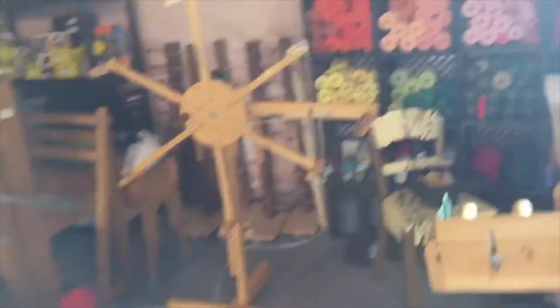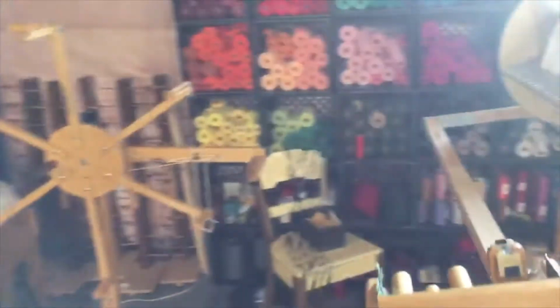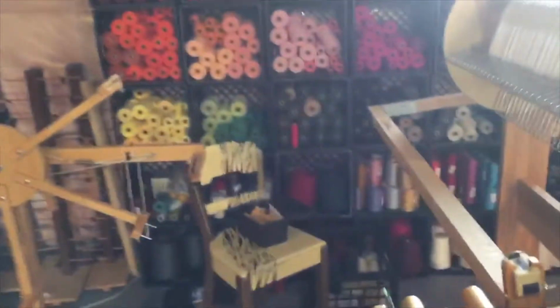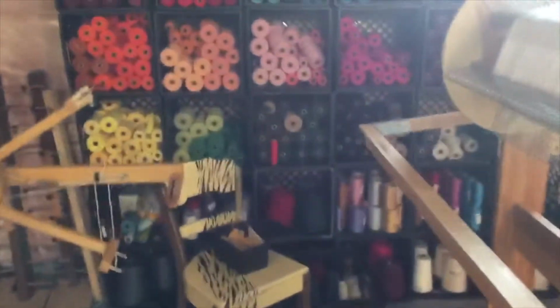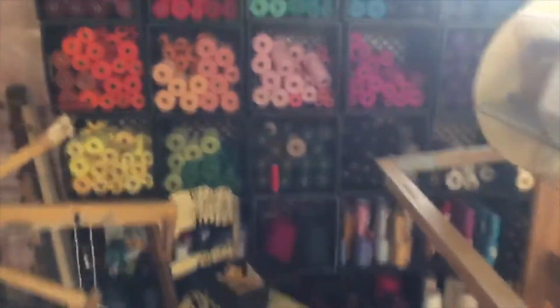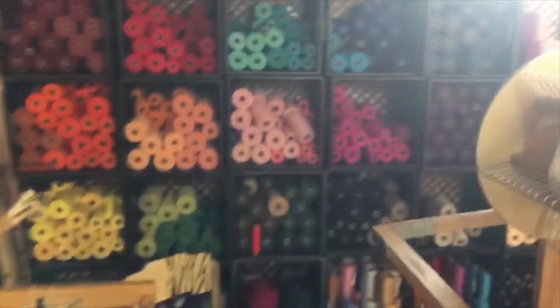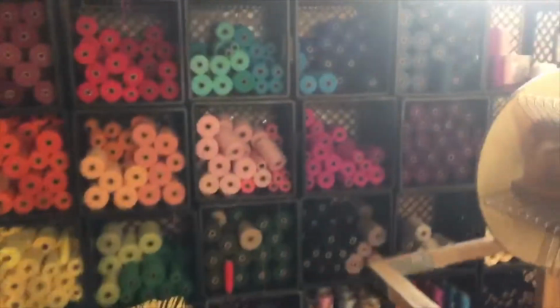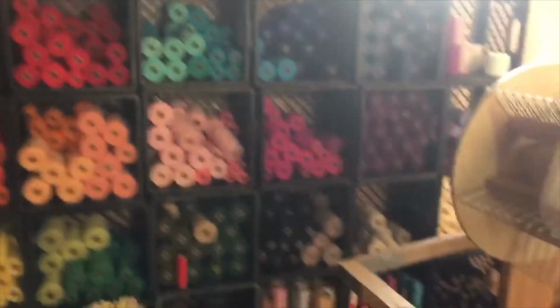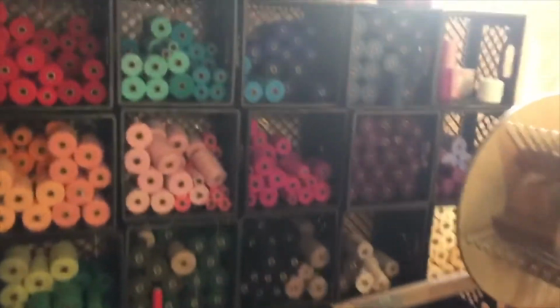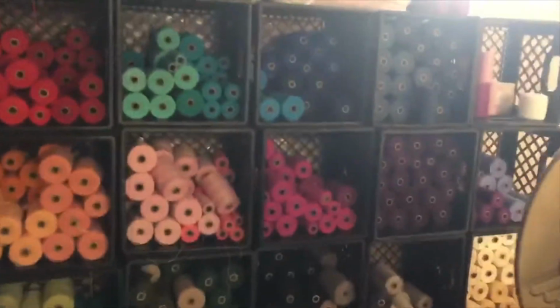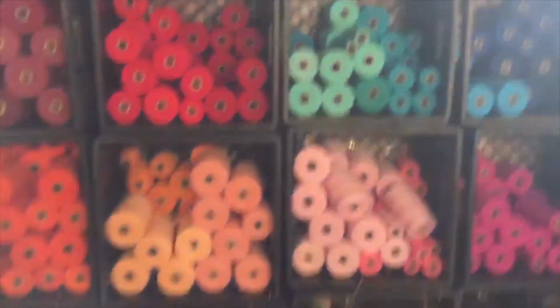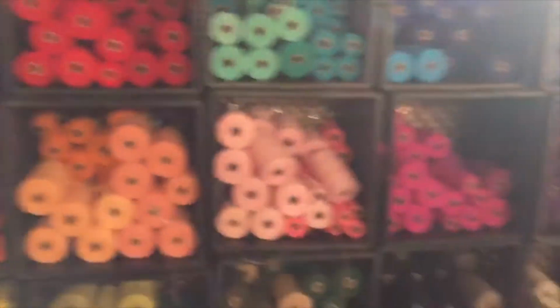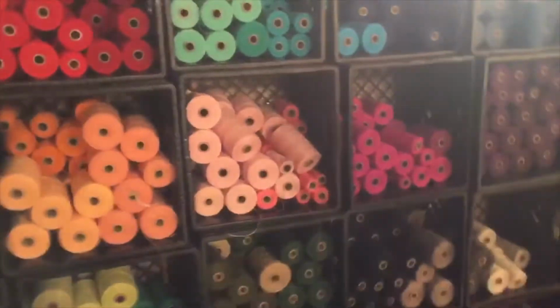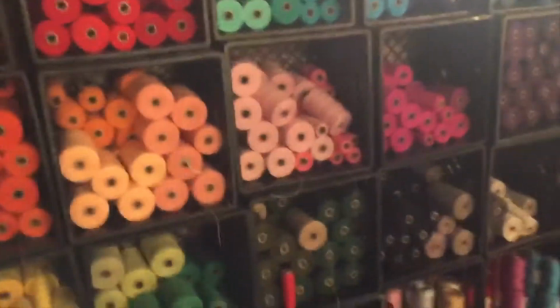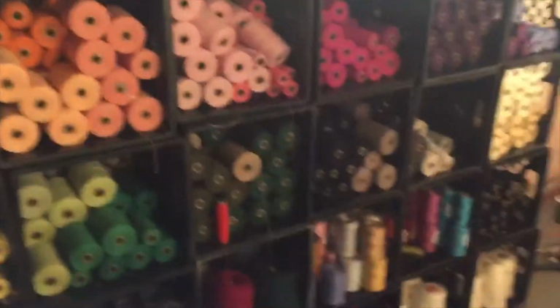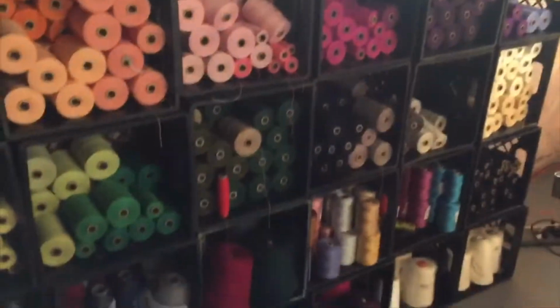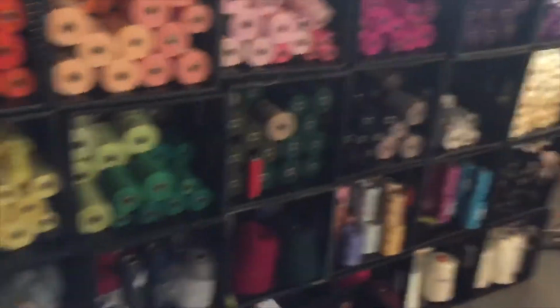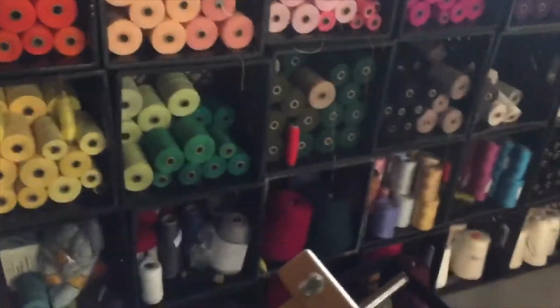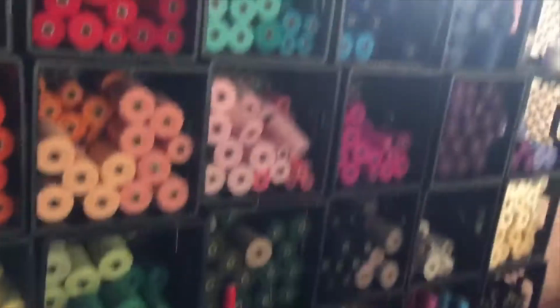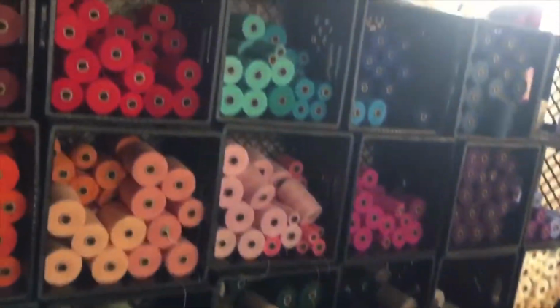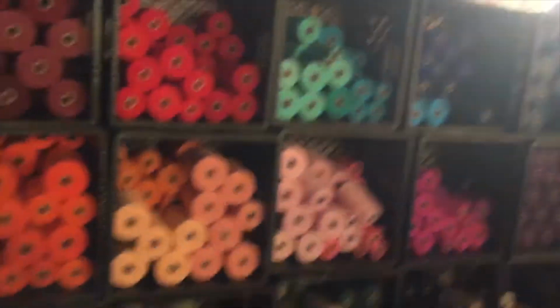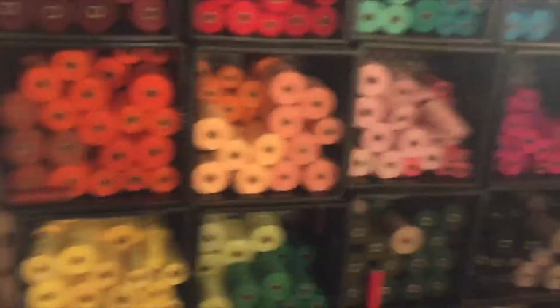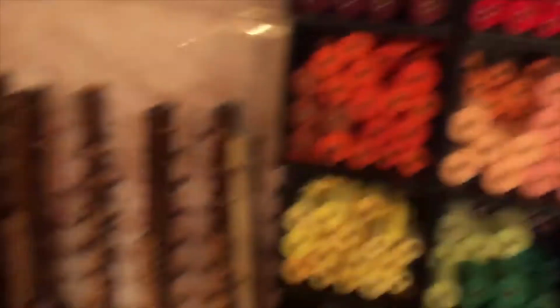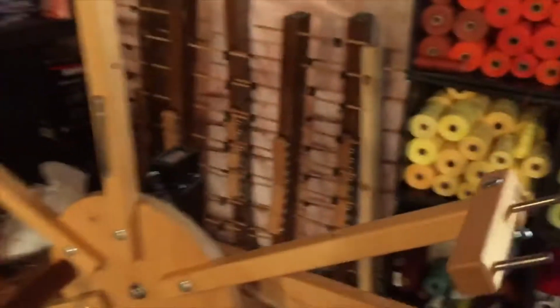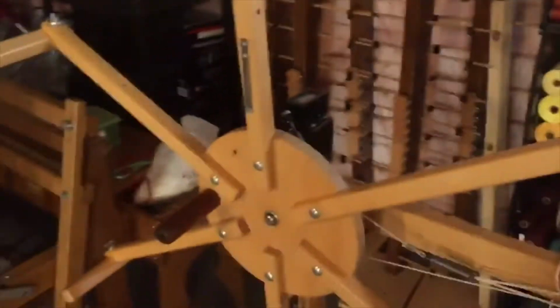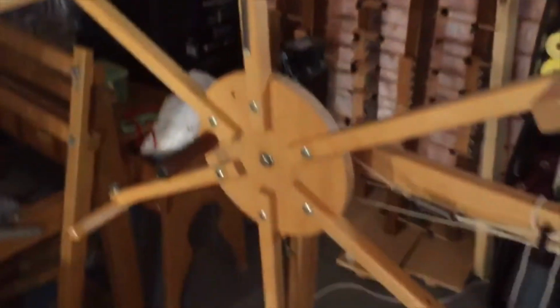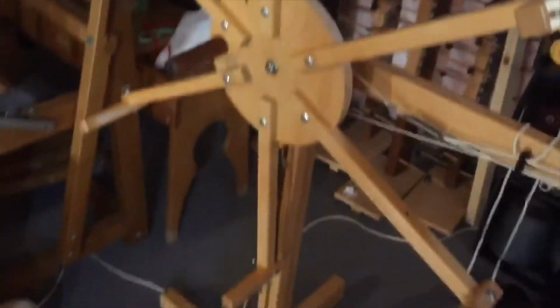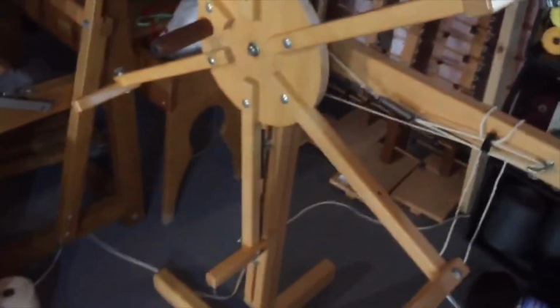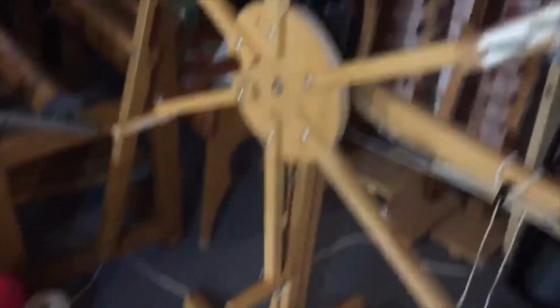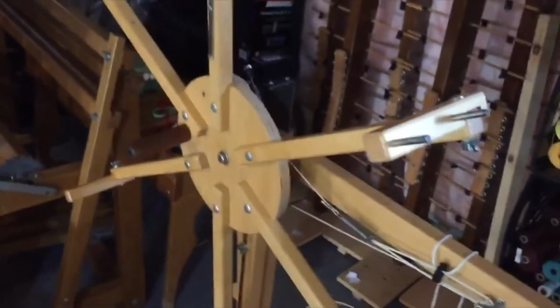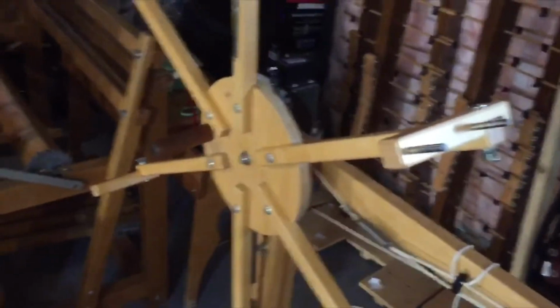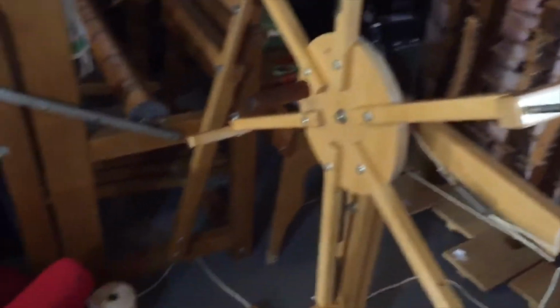Here's some of my yarns. These are mostly cotton here, I have some more at the bottom. I have a warping wheel I use sometimes.